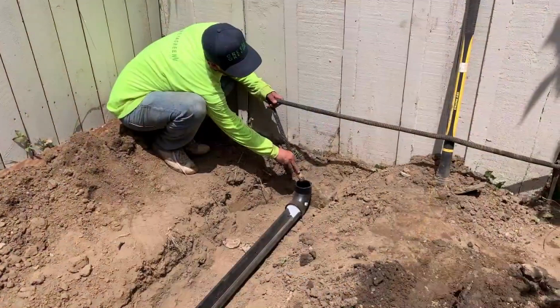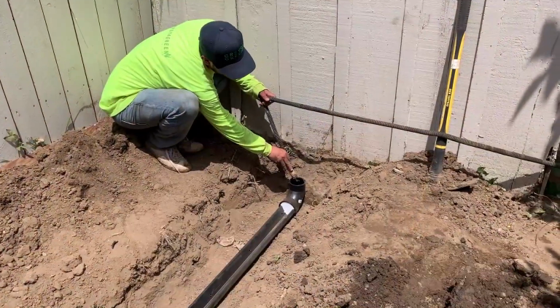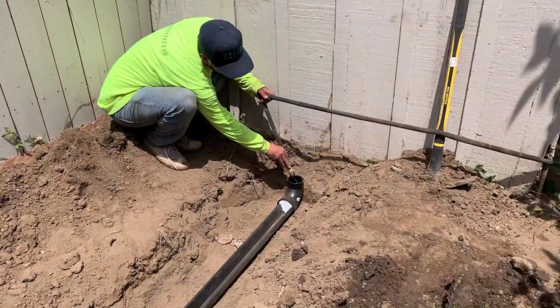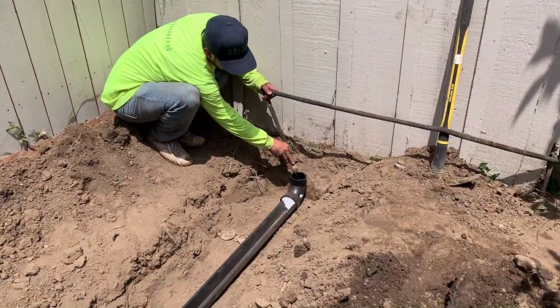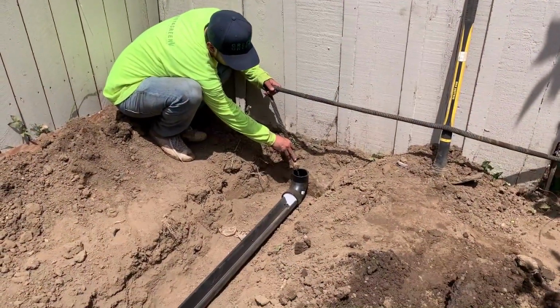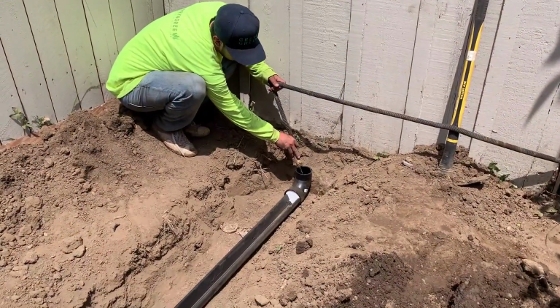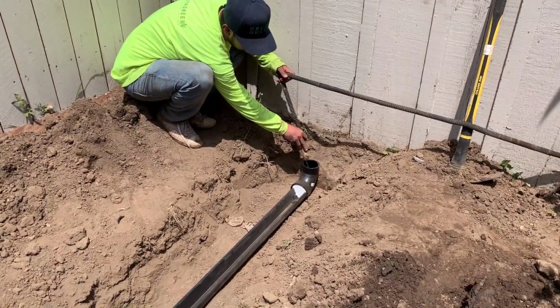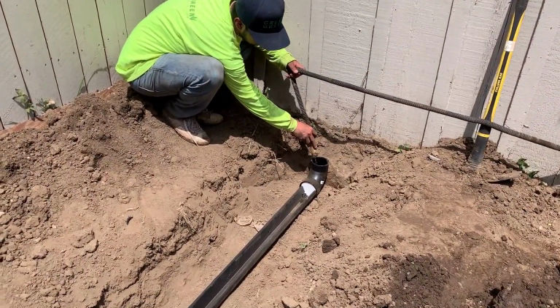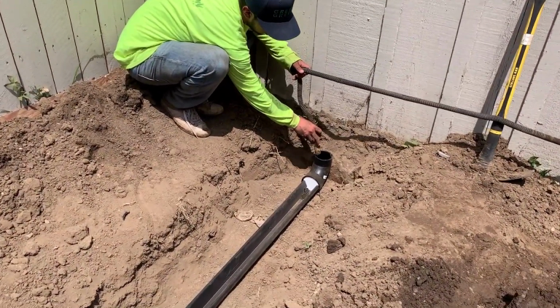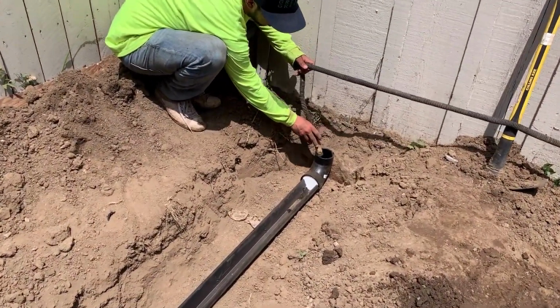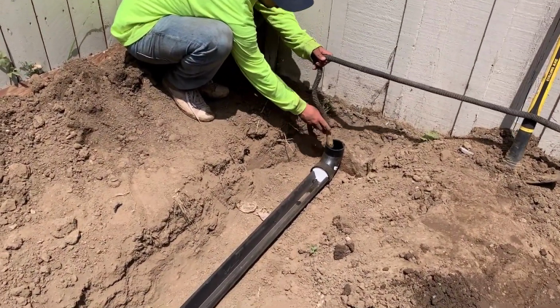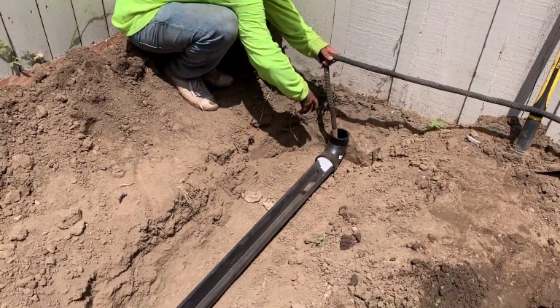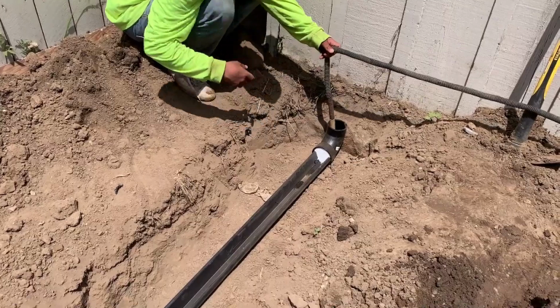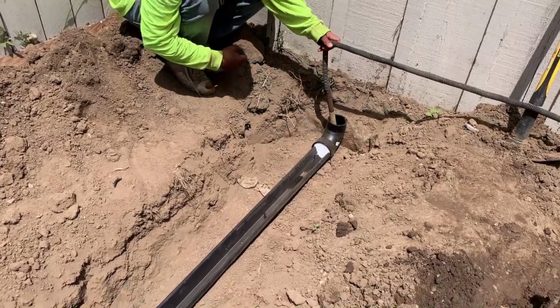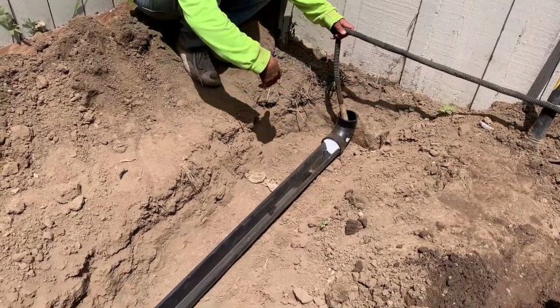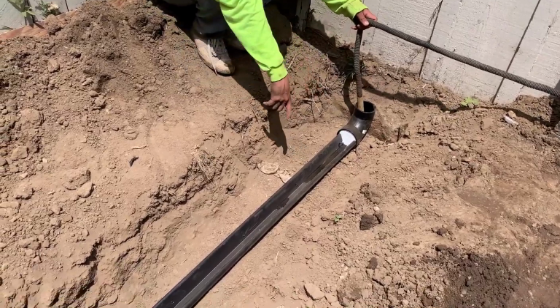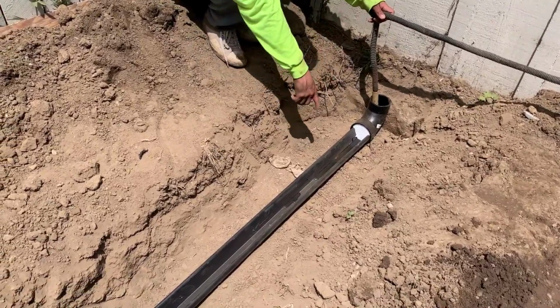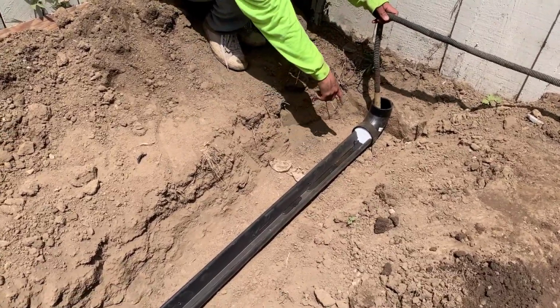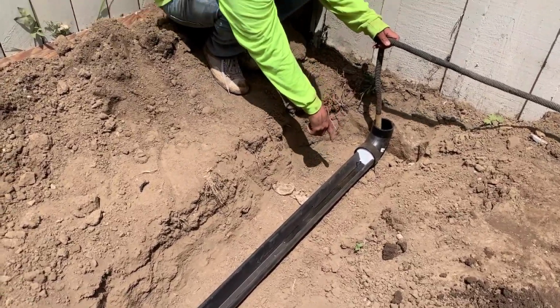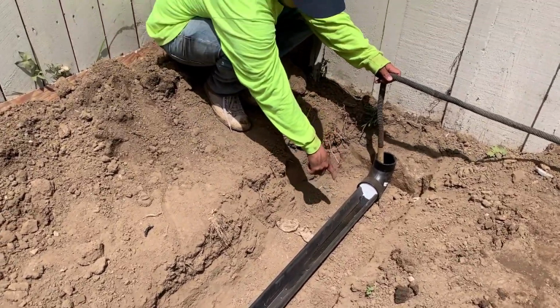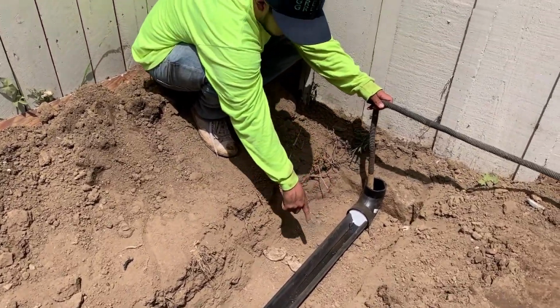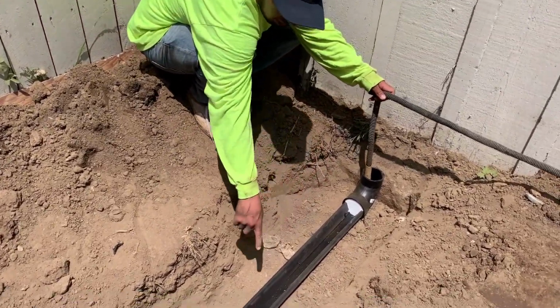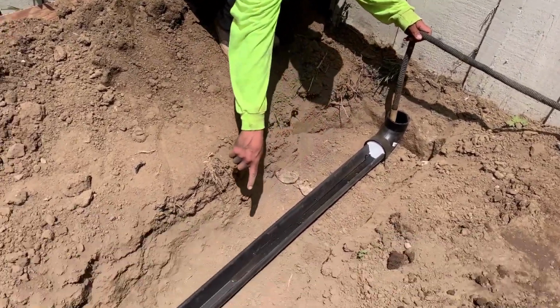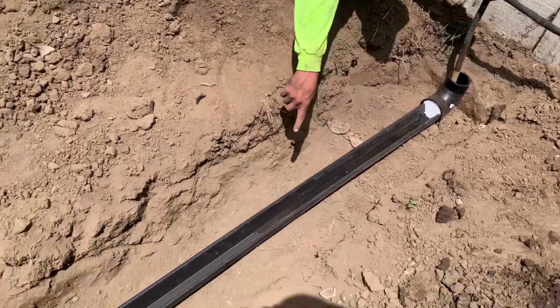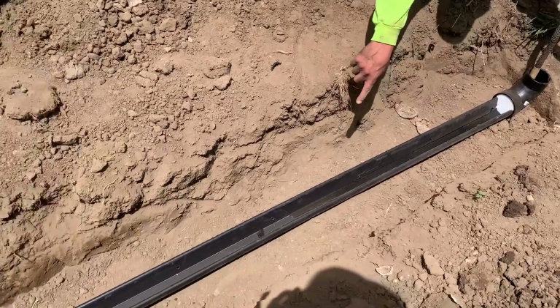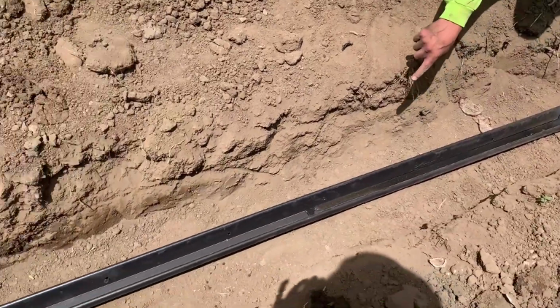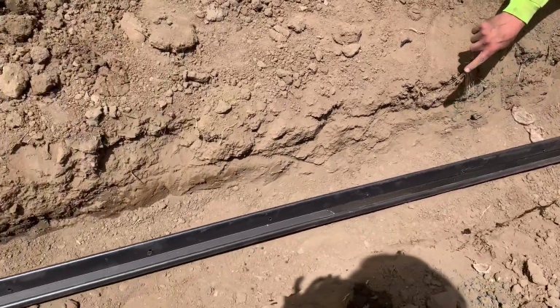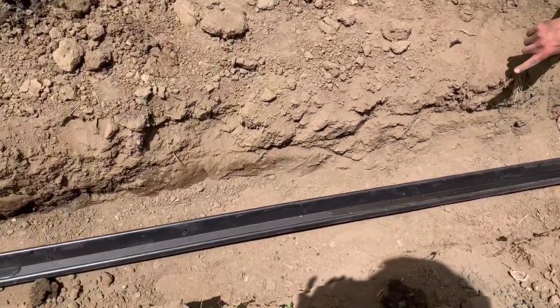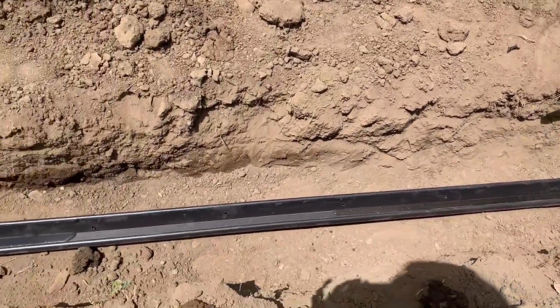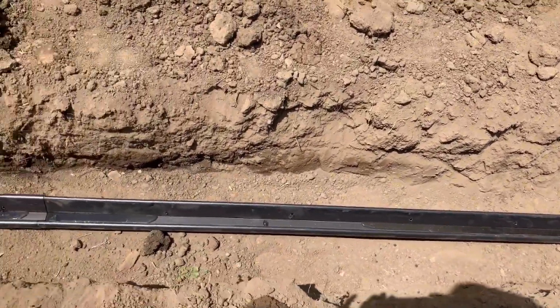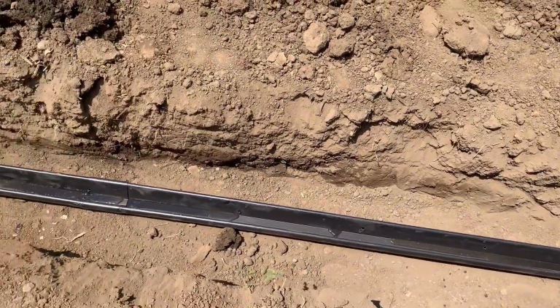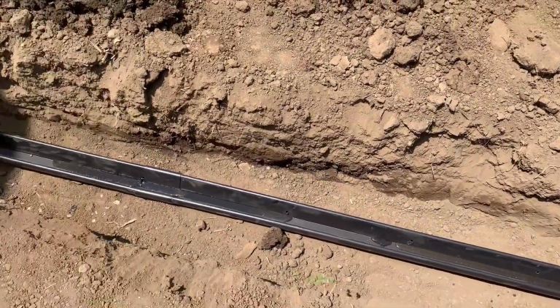Next, you're going to get a hose and put it into the end riser. Just turn on the hose and you're going to see the water start coming out from all the sea poles. If you see it starting to overflow, that's when you turn off the hose.